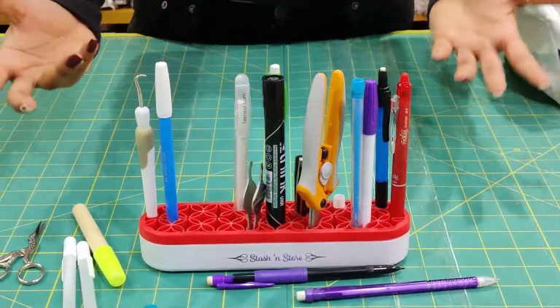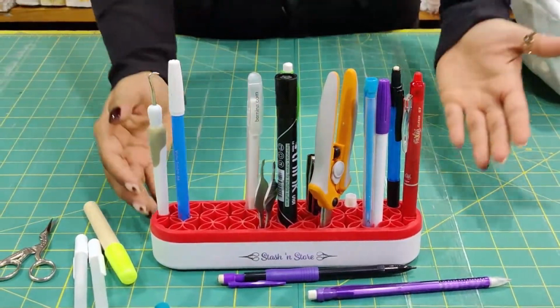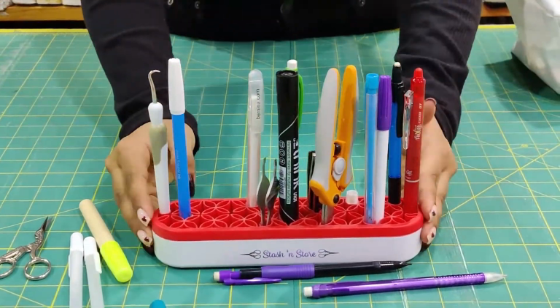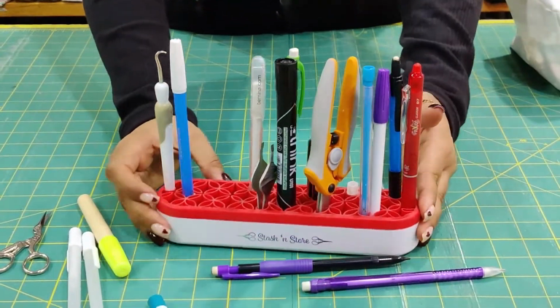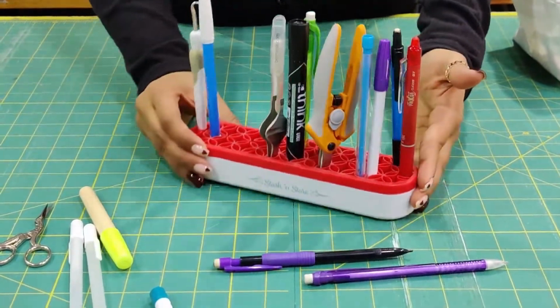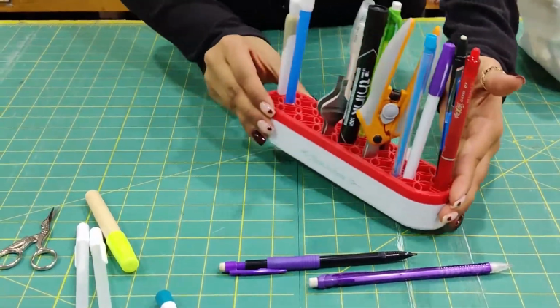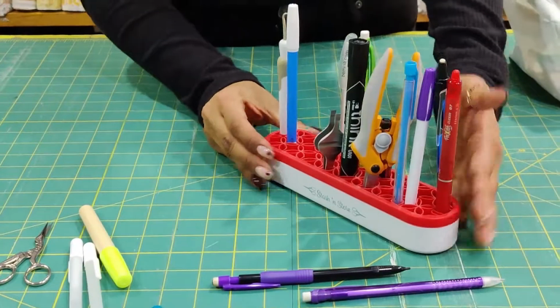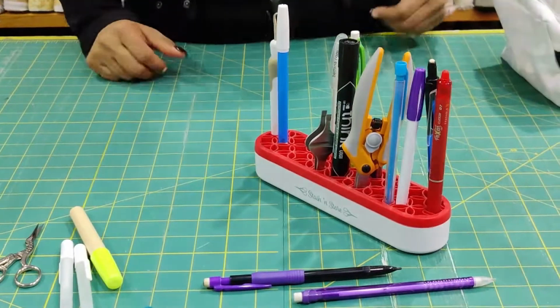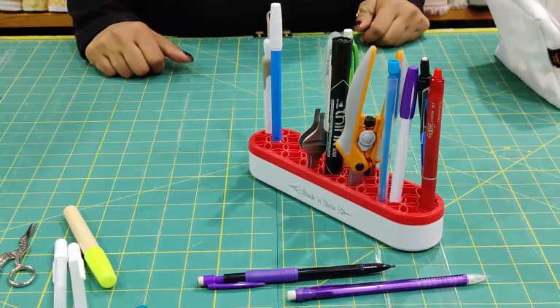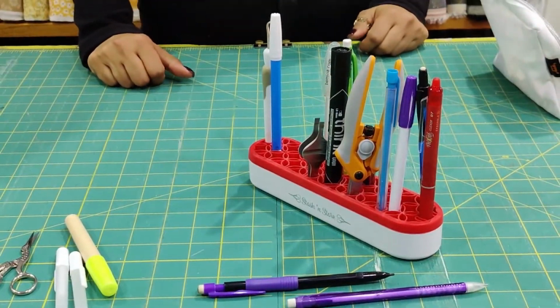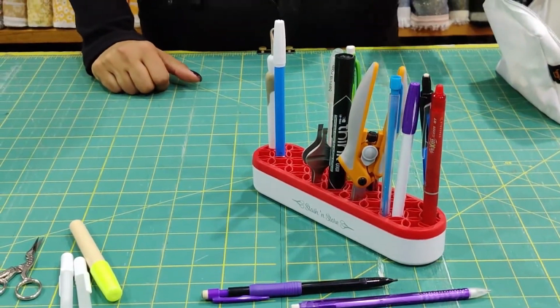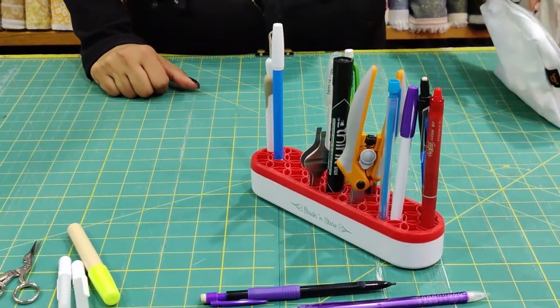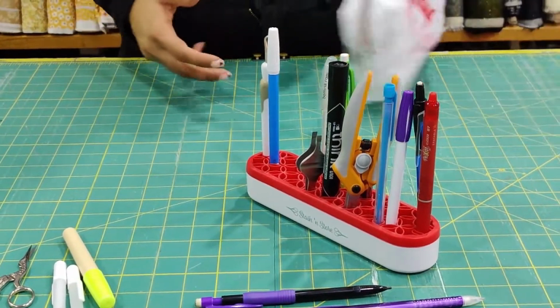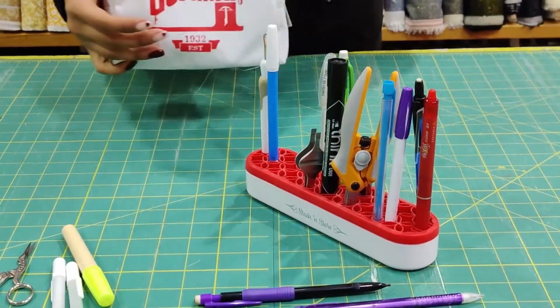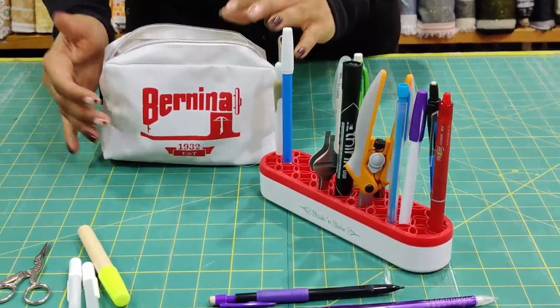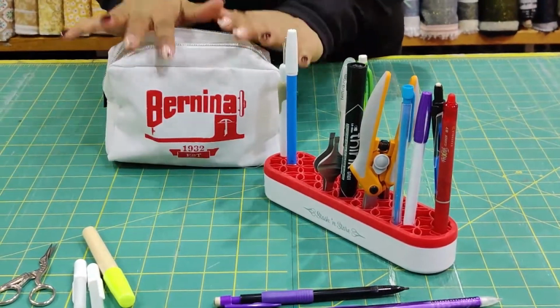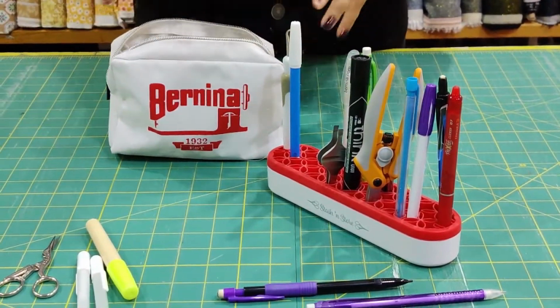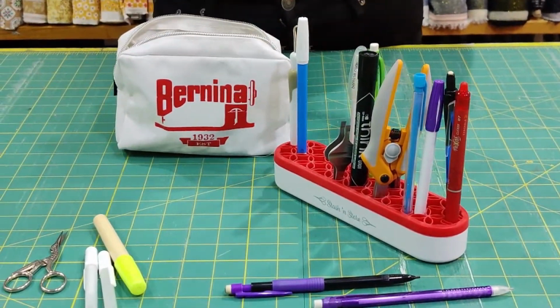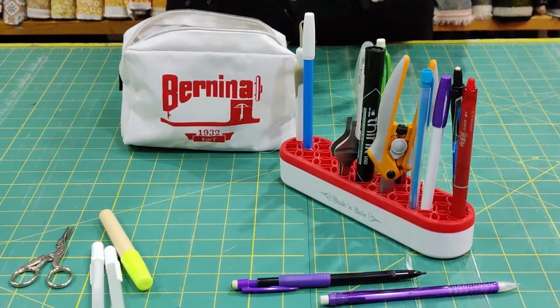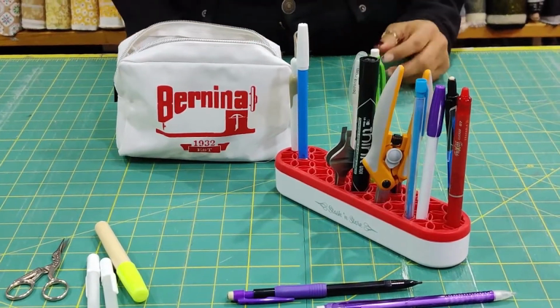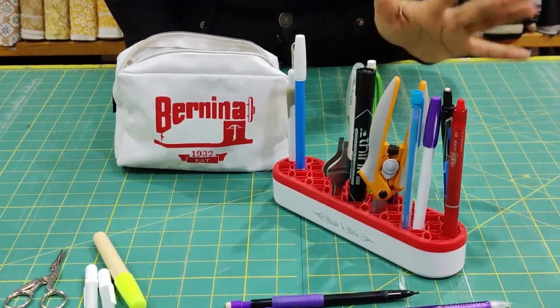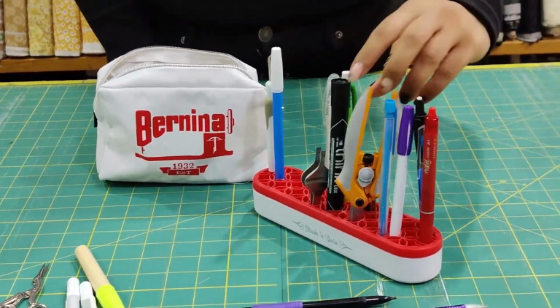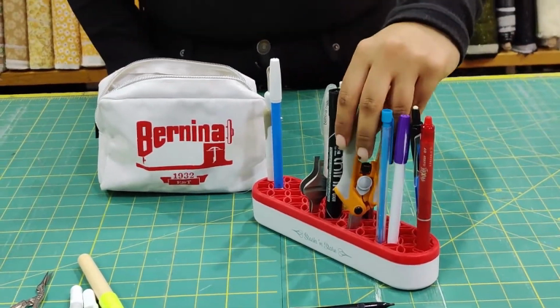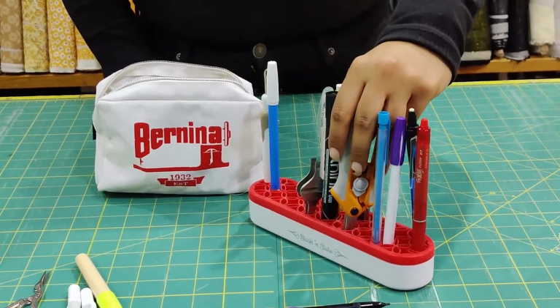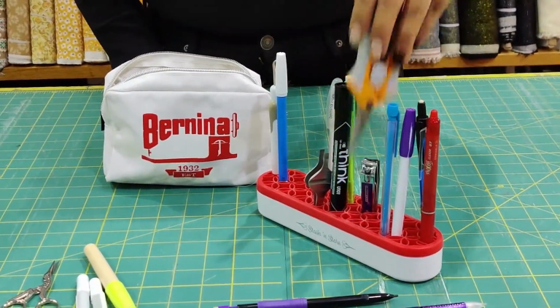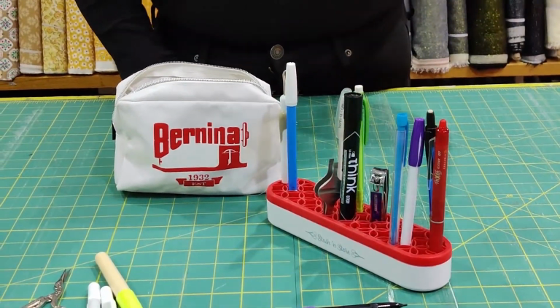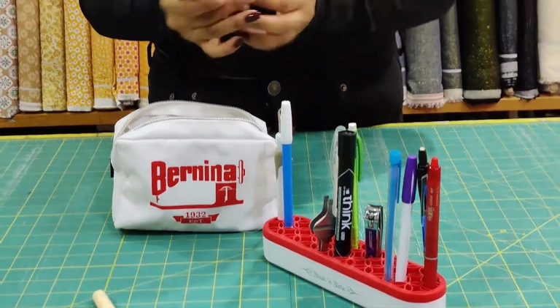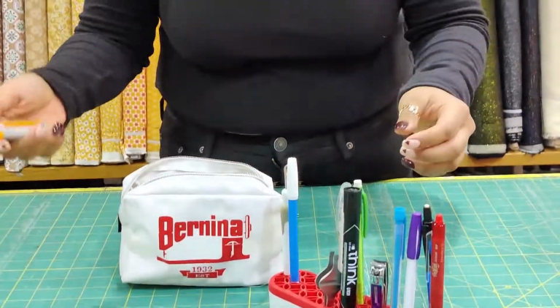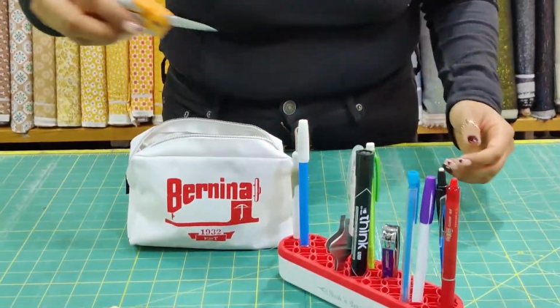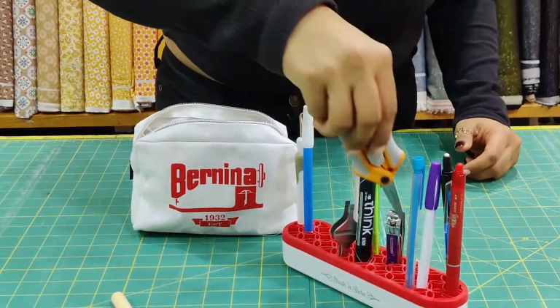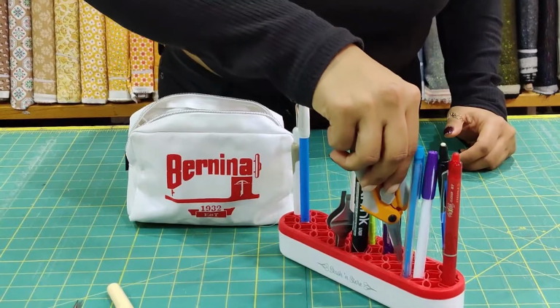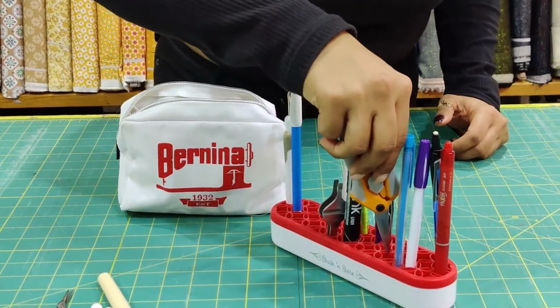They're so small you can literally just snug it right next to your sewing machine. While many of us might have boxes or pouches, this makes it so easy to just grab, reach, pull, and use — and when you're done, you just put it back inside.